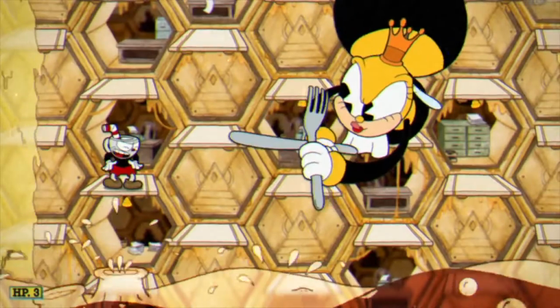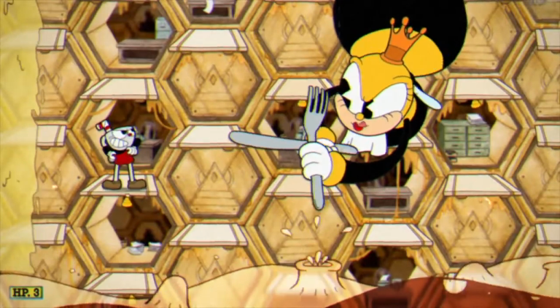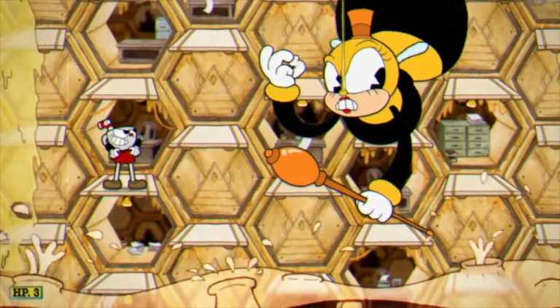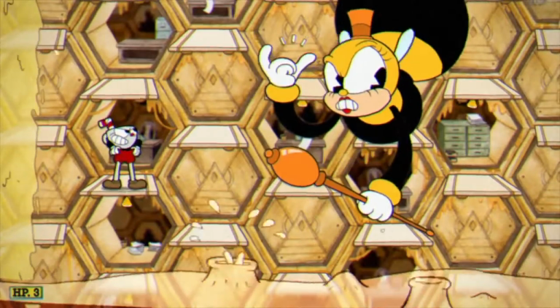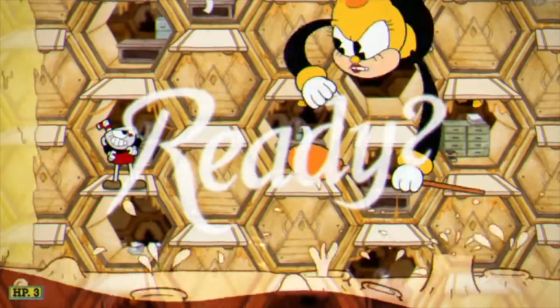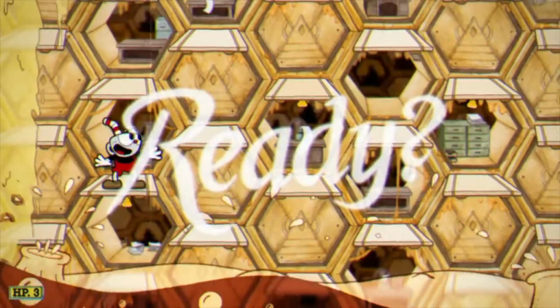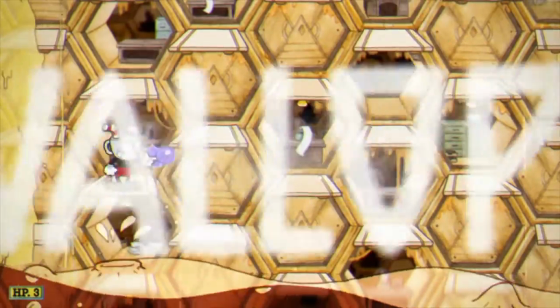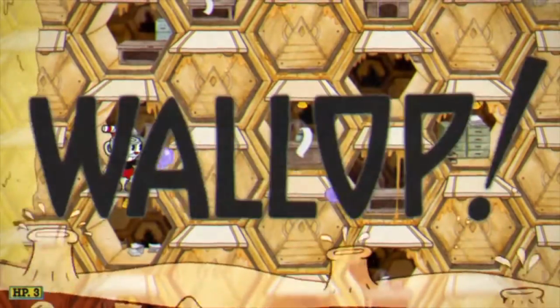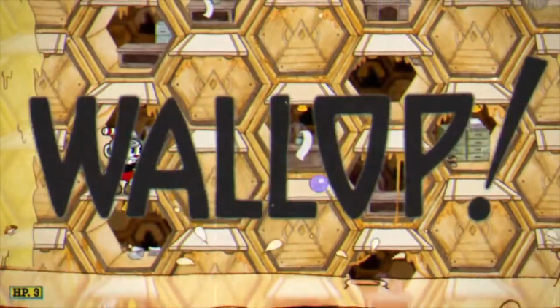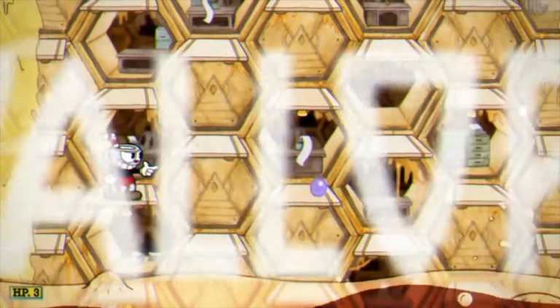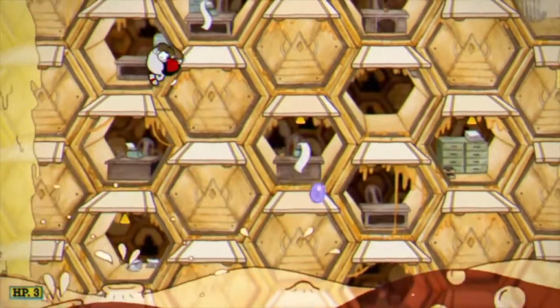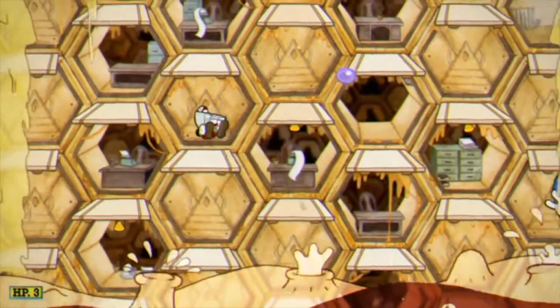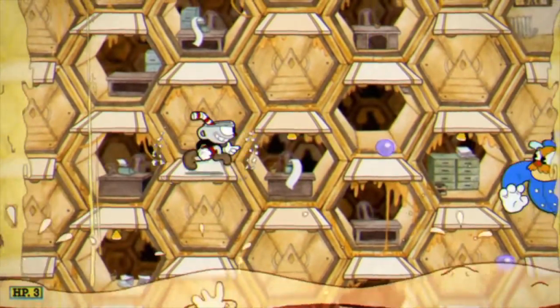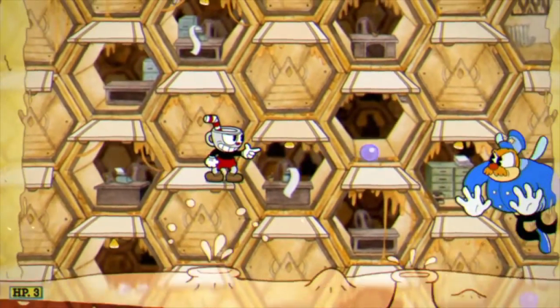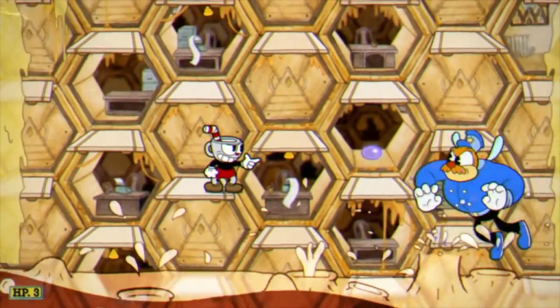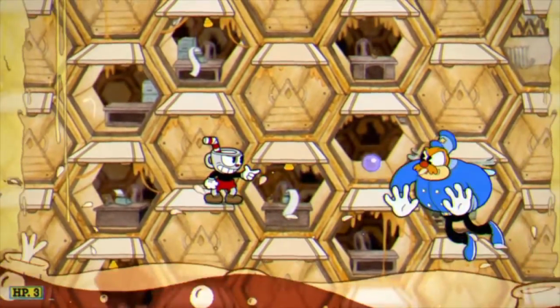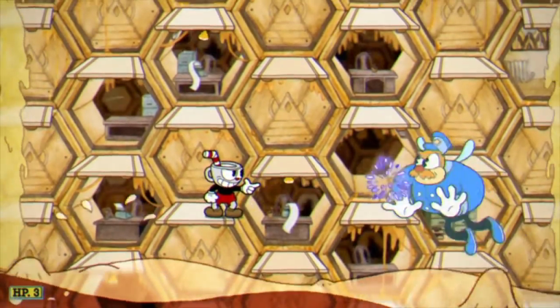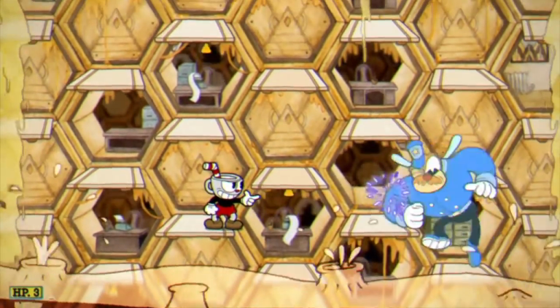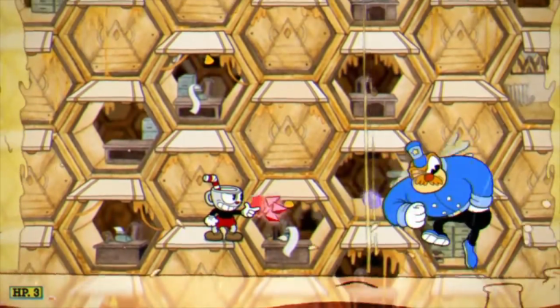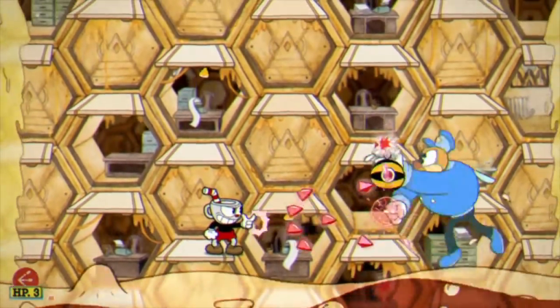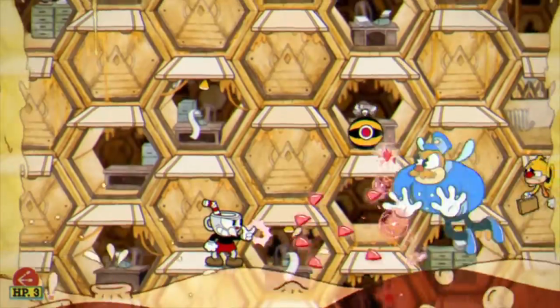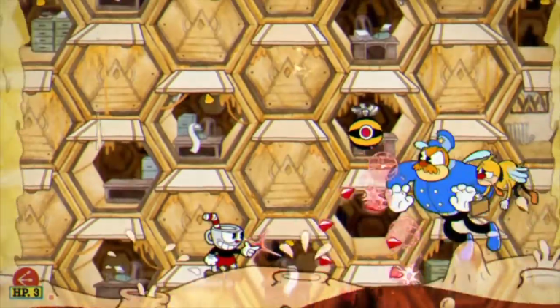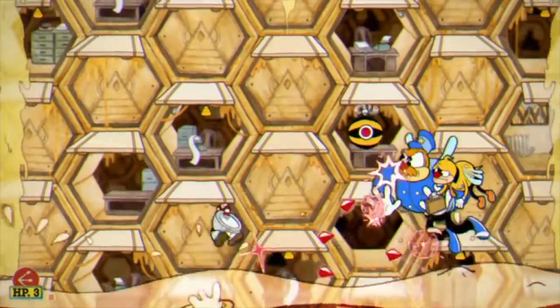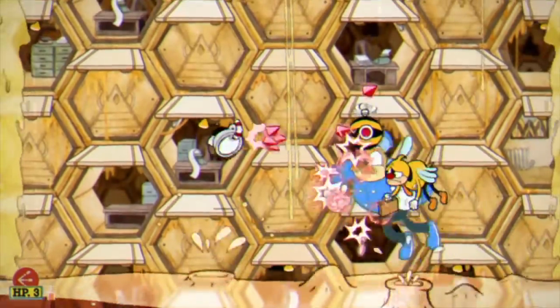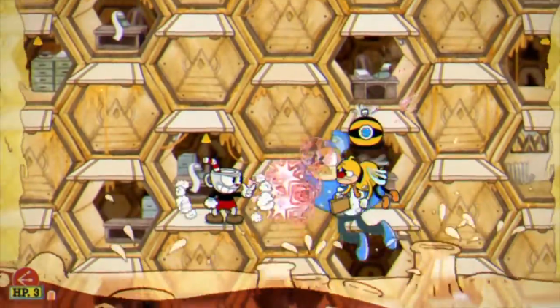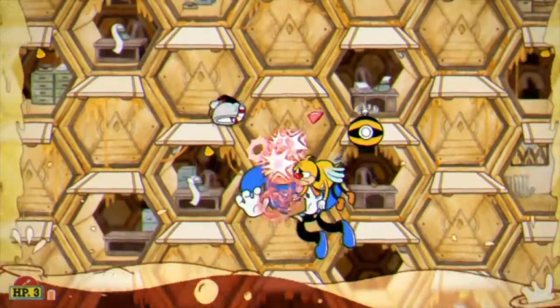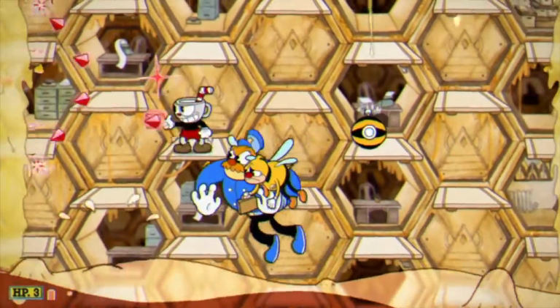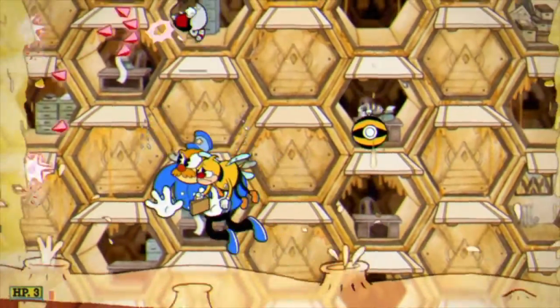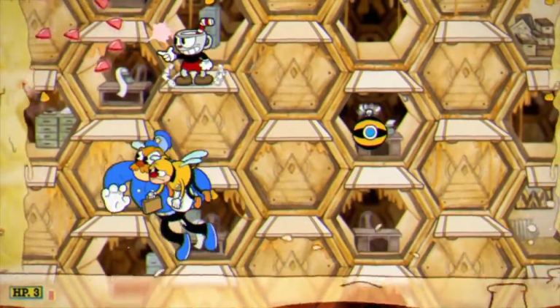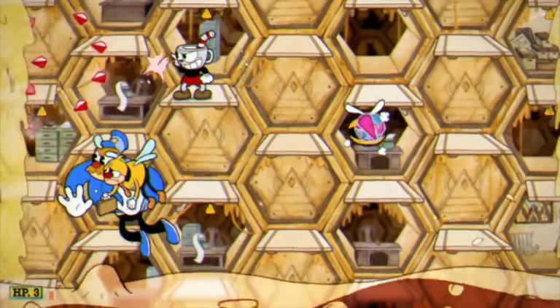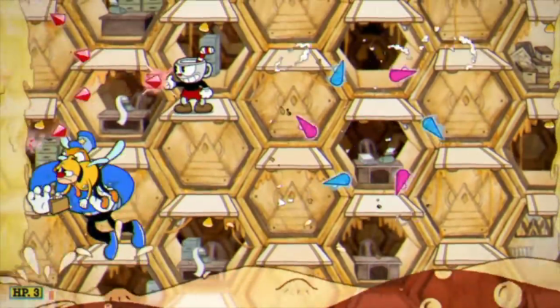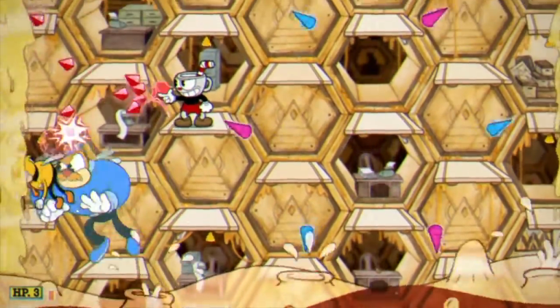The first thing that's going to happen is the policeman bee is going to come try to get you. Jump up here on this platform, go to the edge, start hitting him with the lob, and then as soon as he gets close enough, change over to the spread shot.